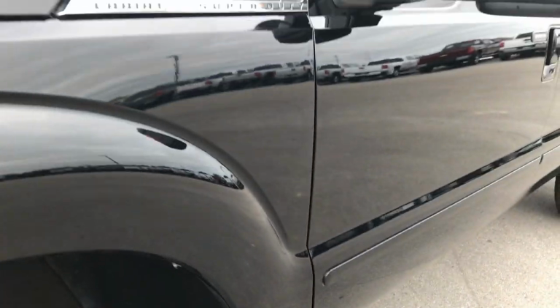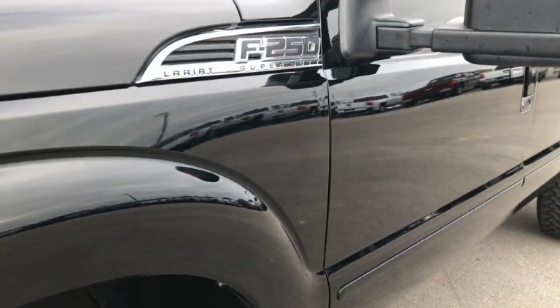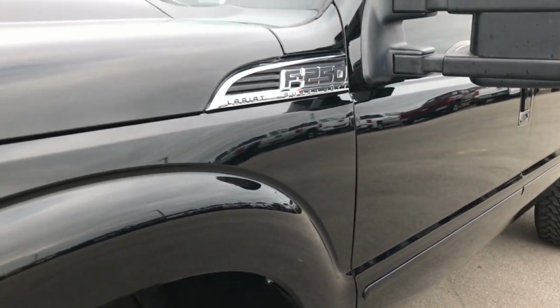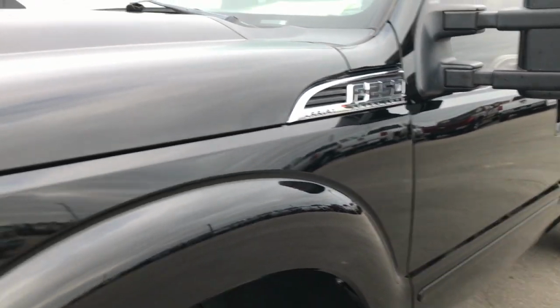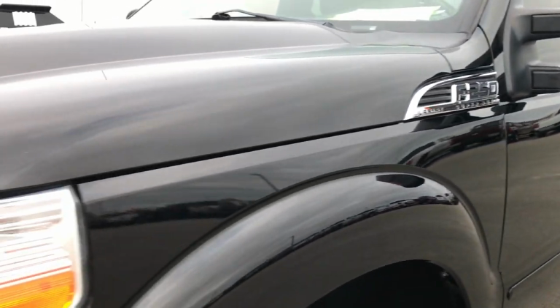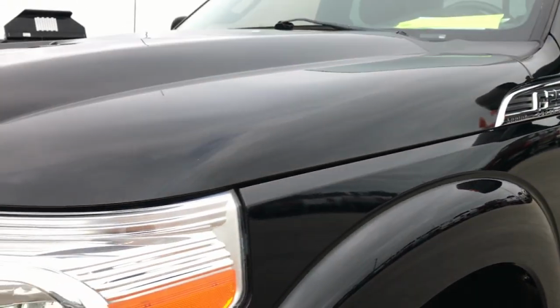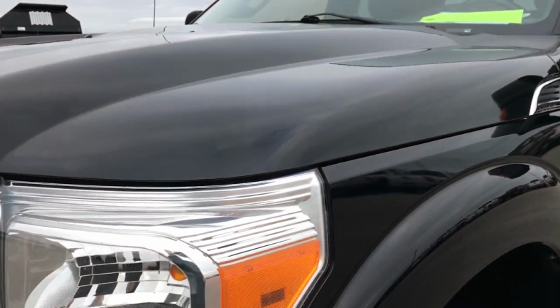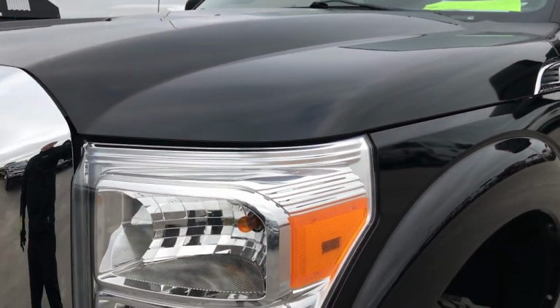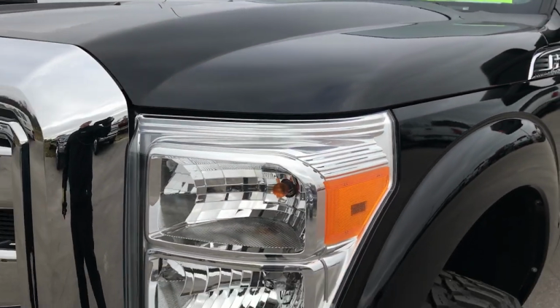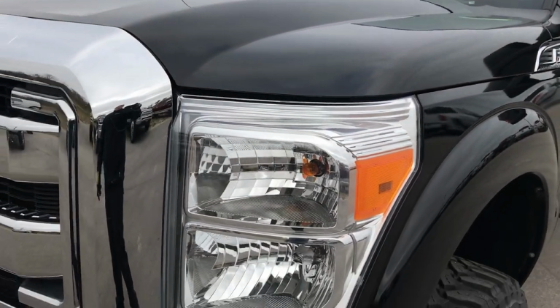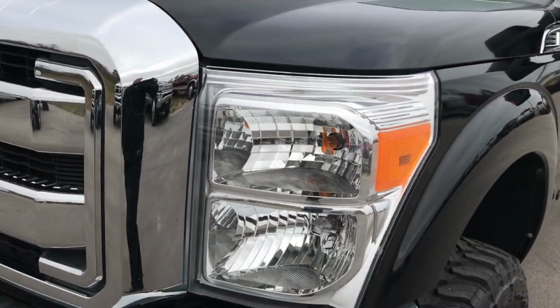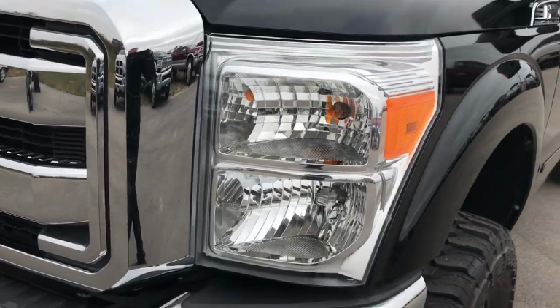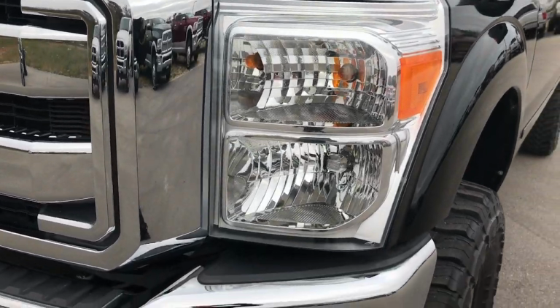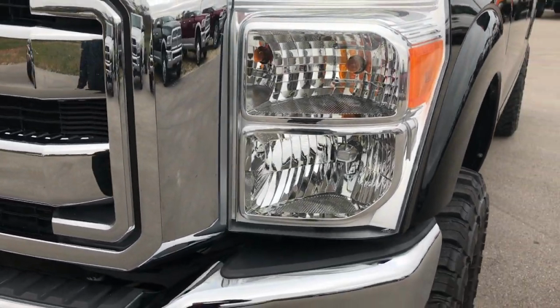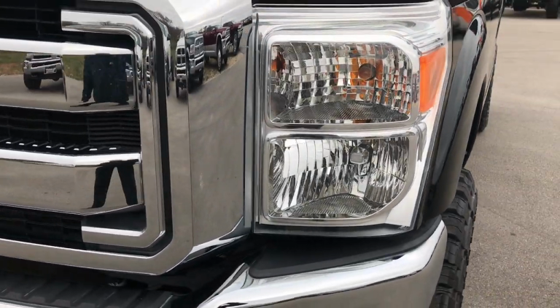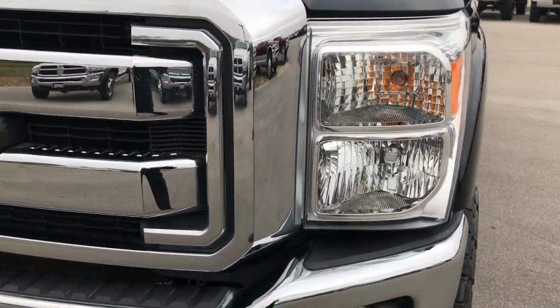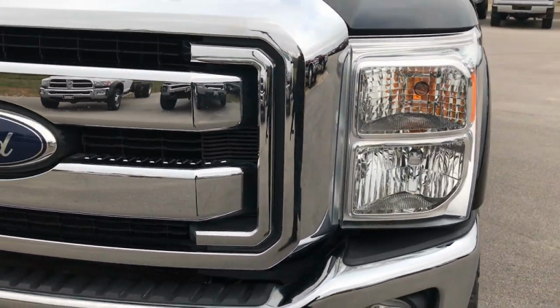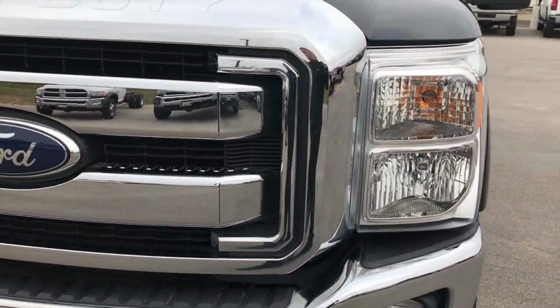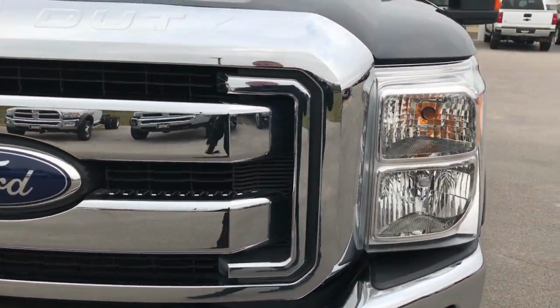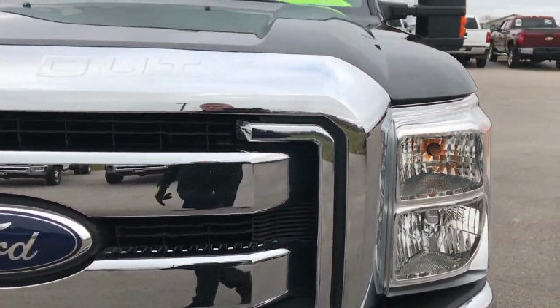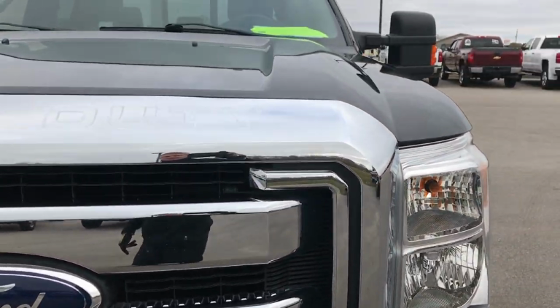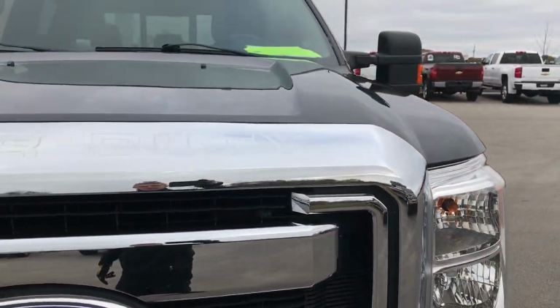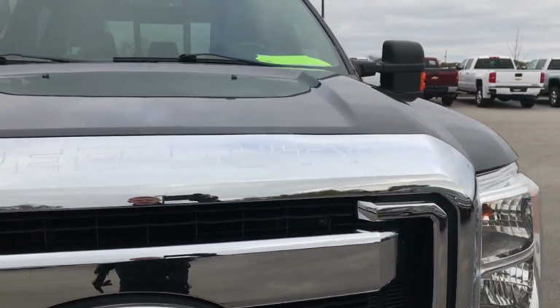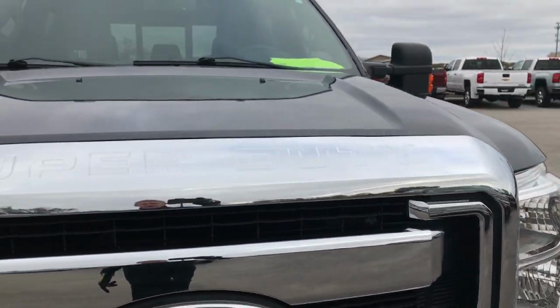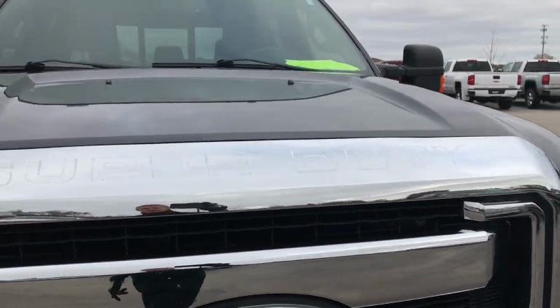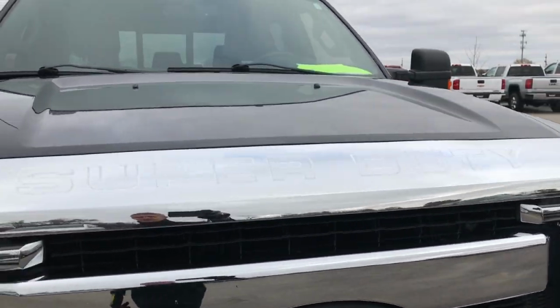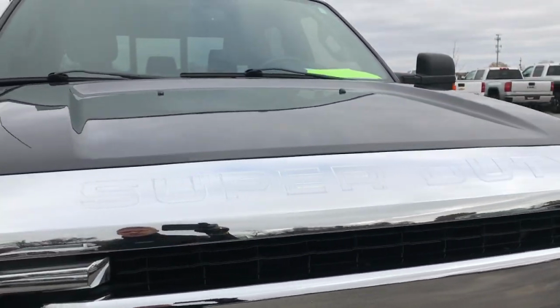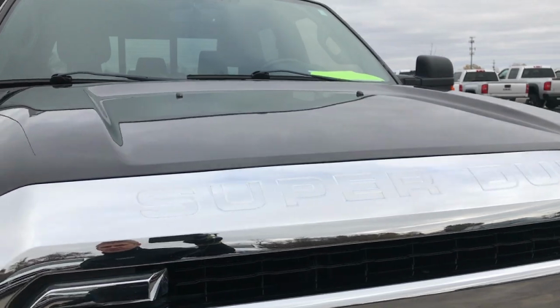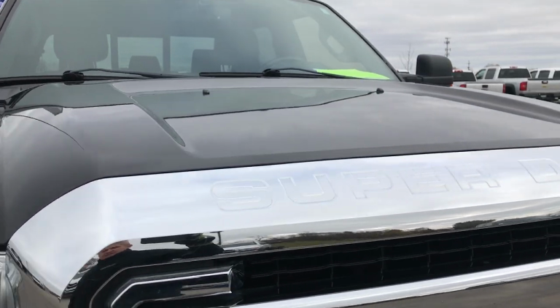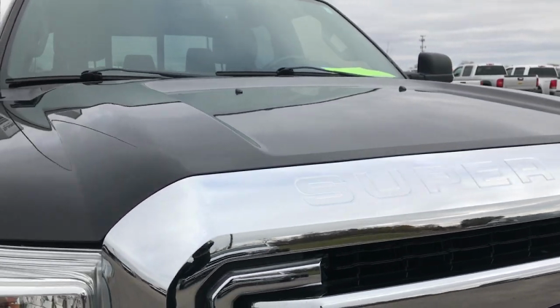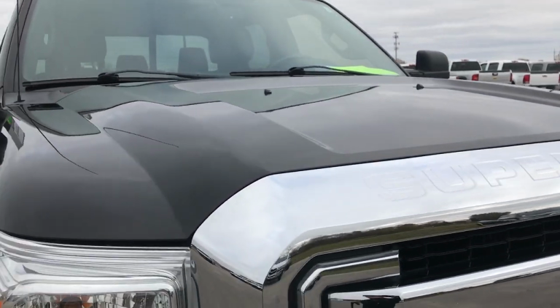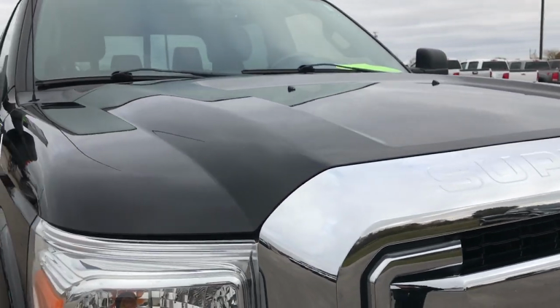We shoot all of our videos in 1080p, so if you have HD capabilities on your computer, tablet, or smart phone device, turn them on now because it's like you're right here looking at the truck with me.